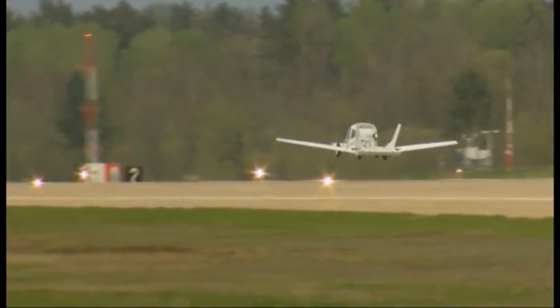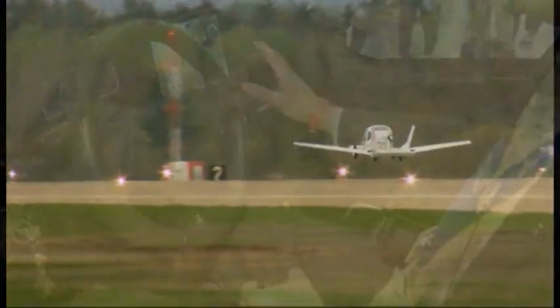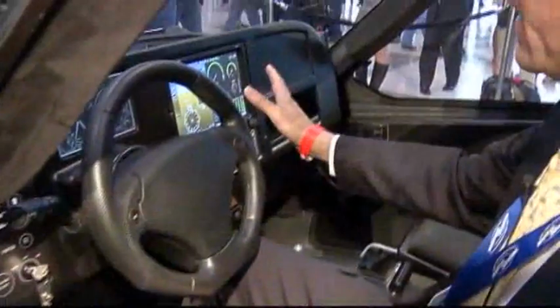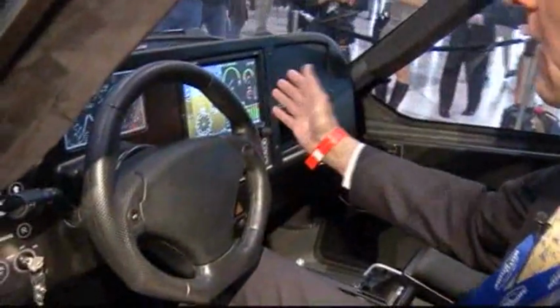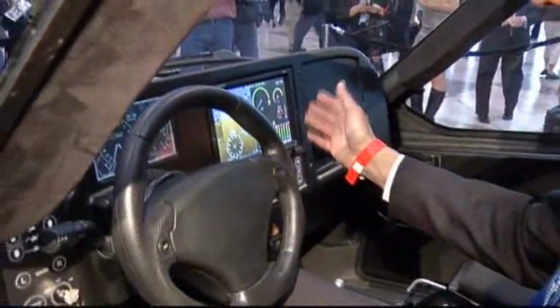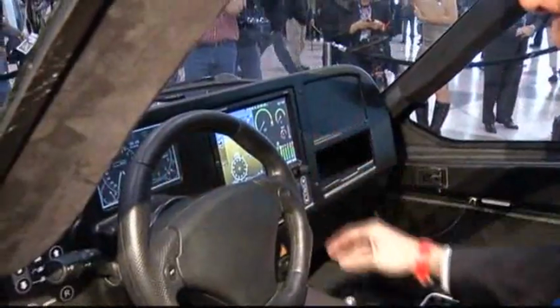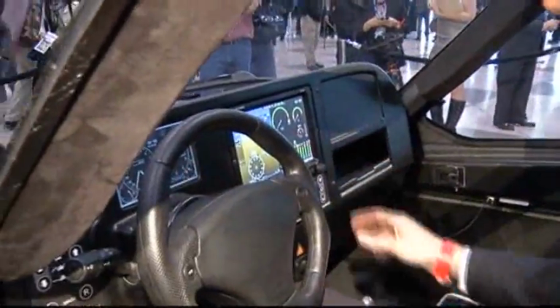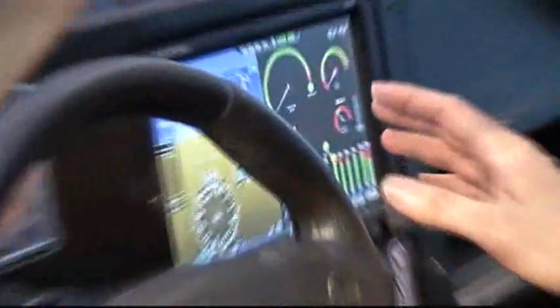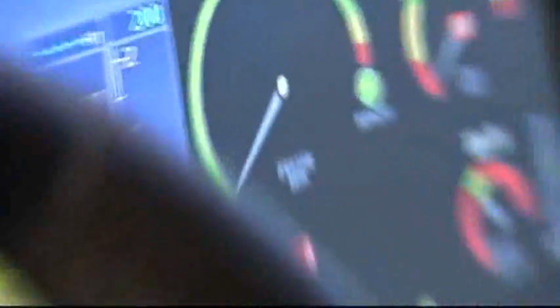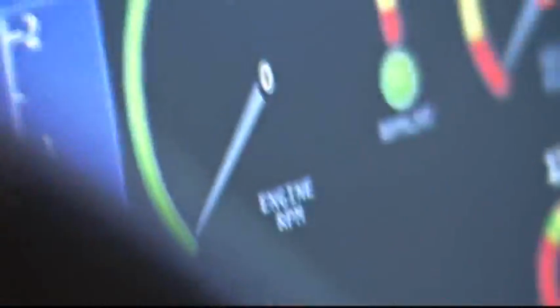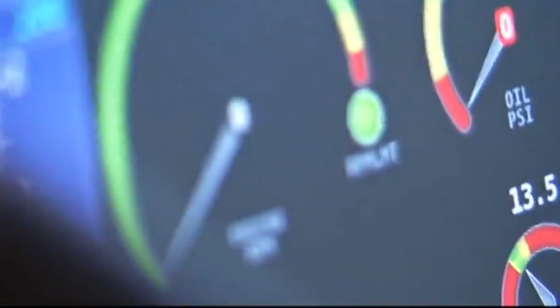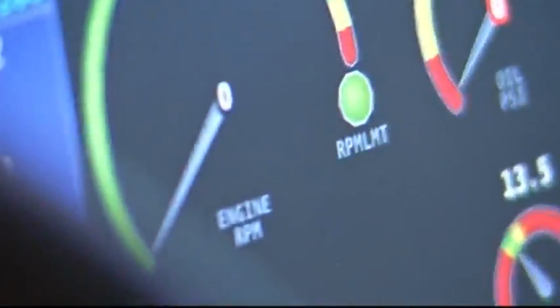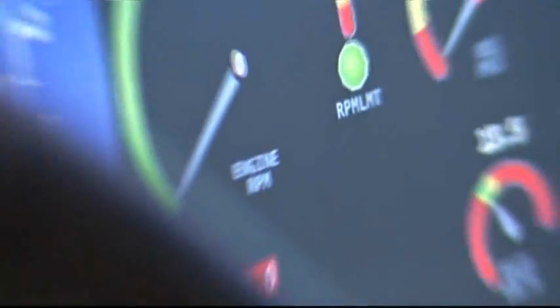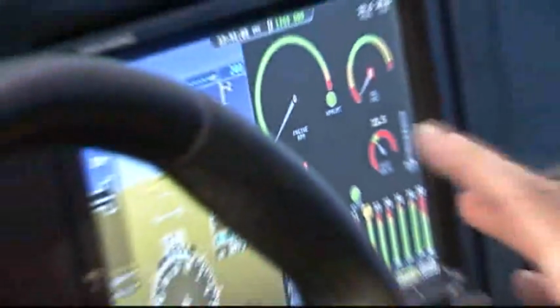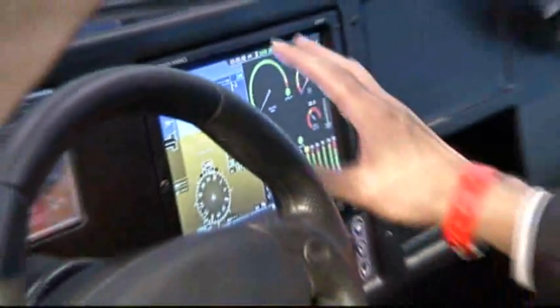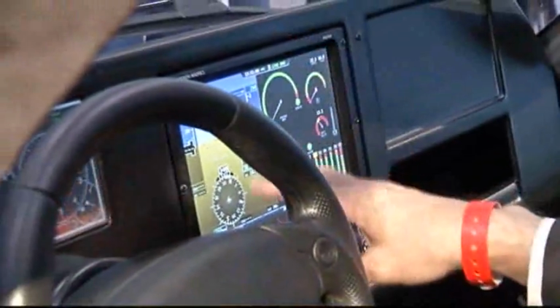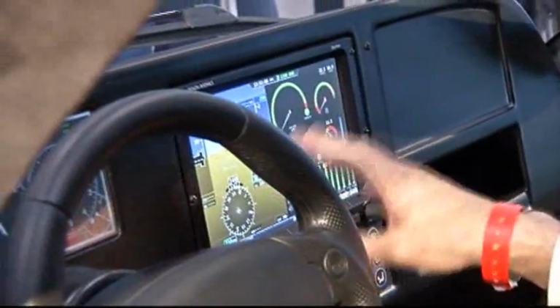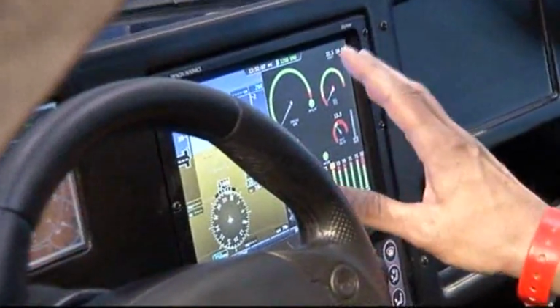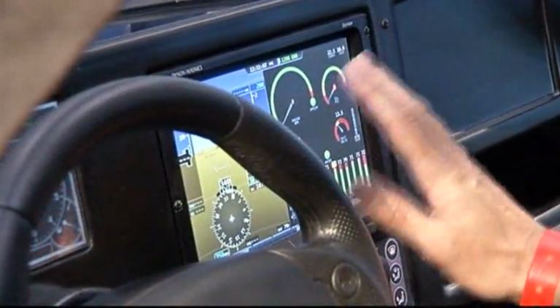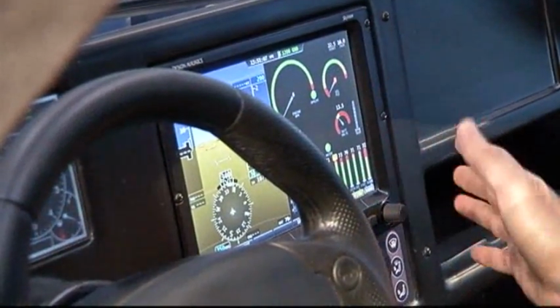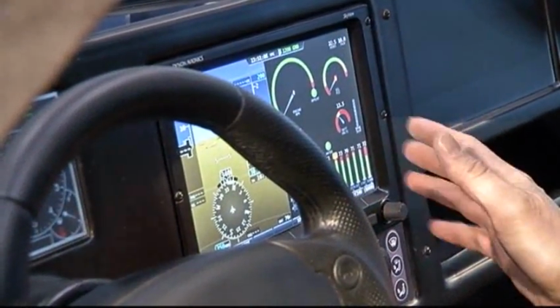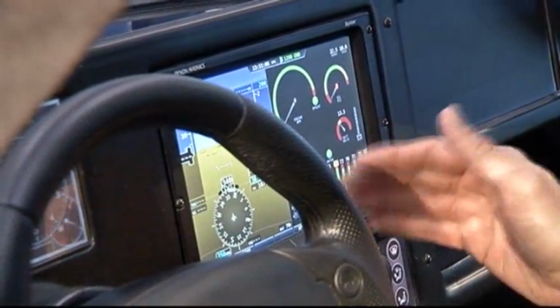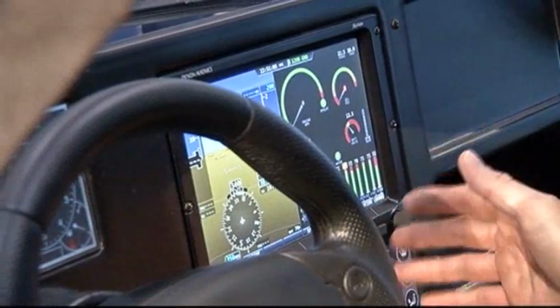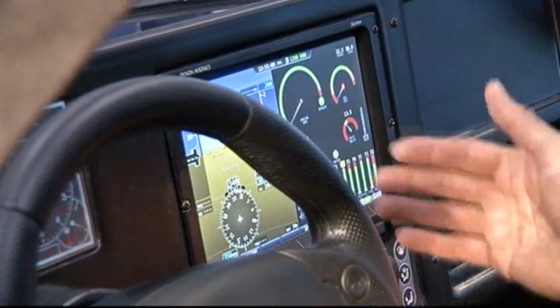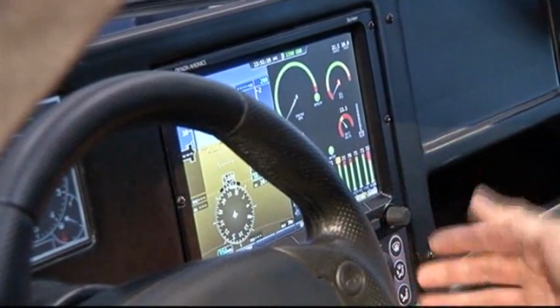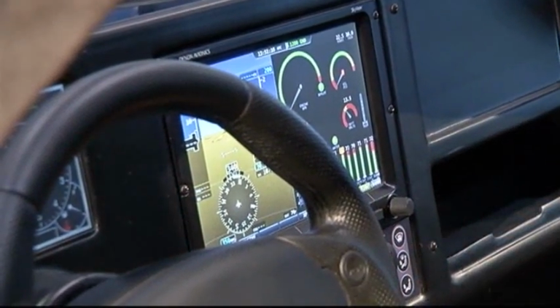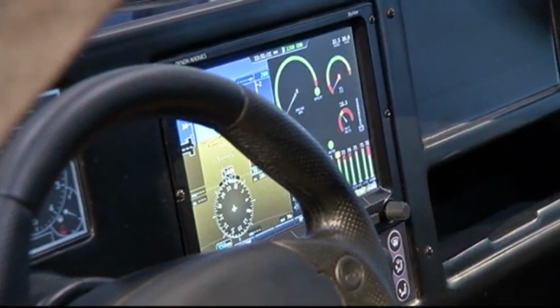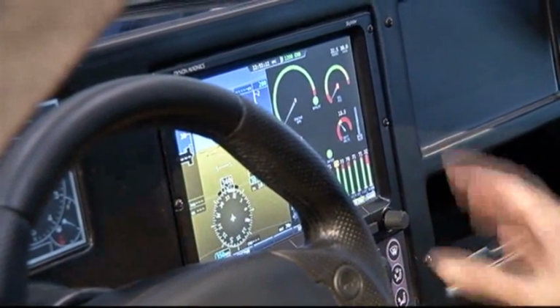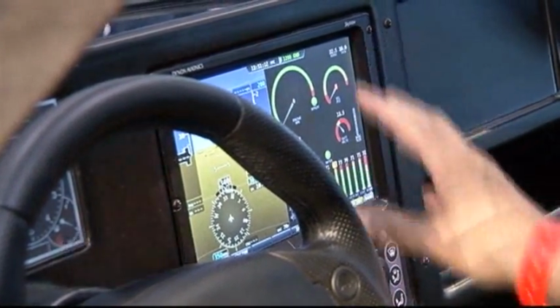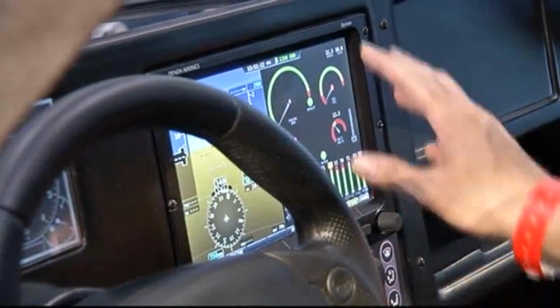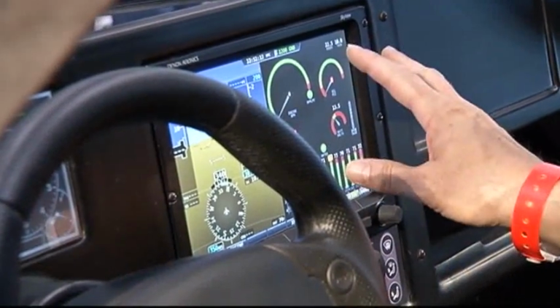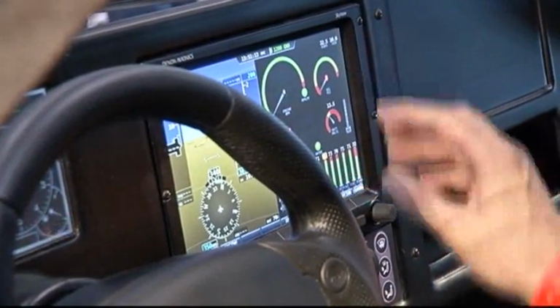This is a Dynon SkyView system. It's a primary flight display. It's got the capability to show flight display, we can use it as a moving map, and it's got a database of all the airports in the country. We also have engine instruments here that are monitored.